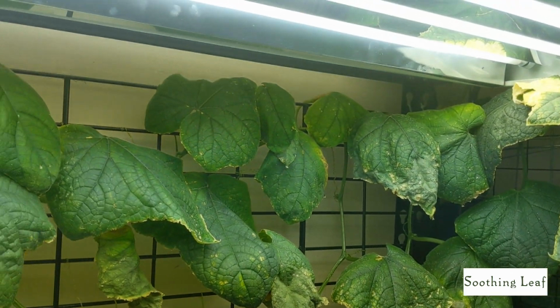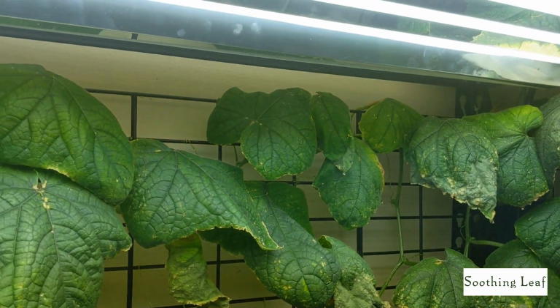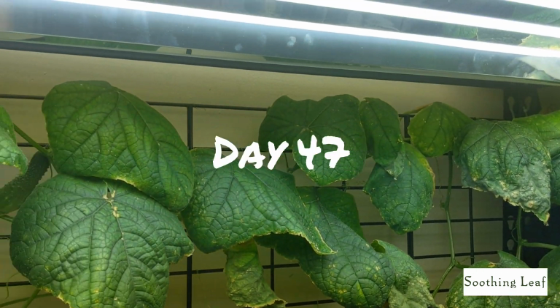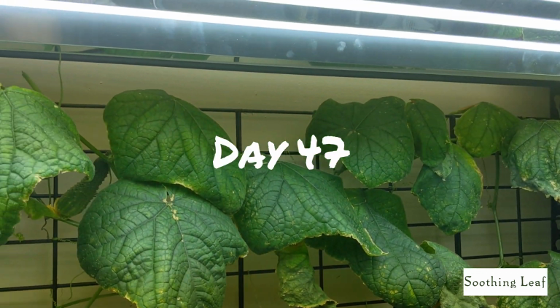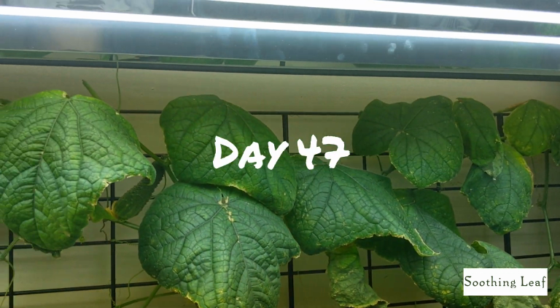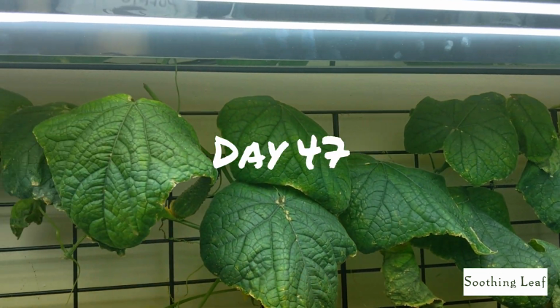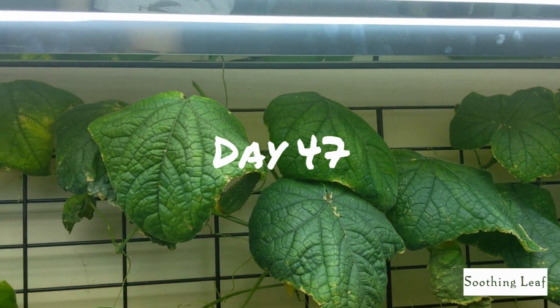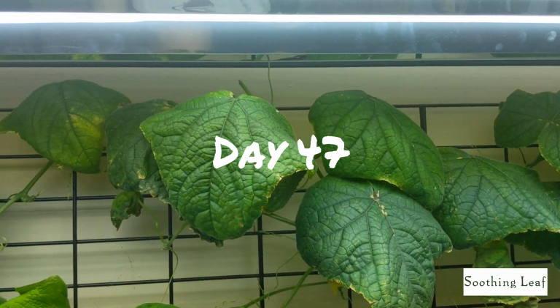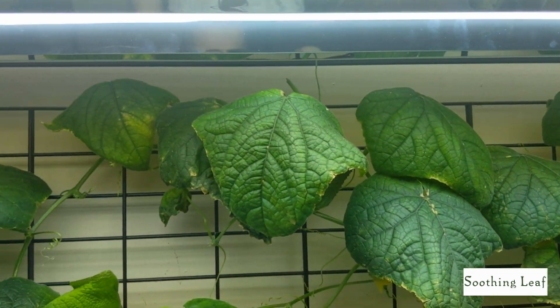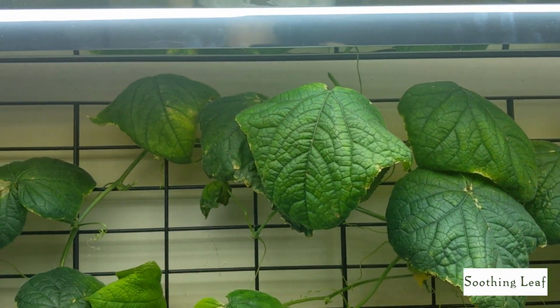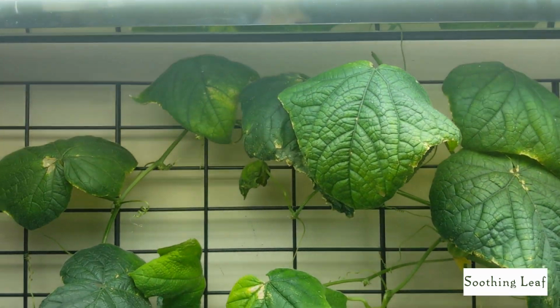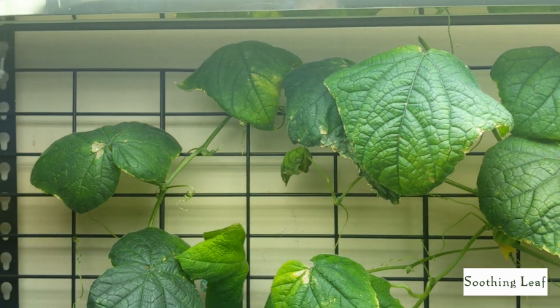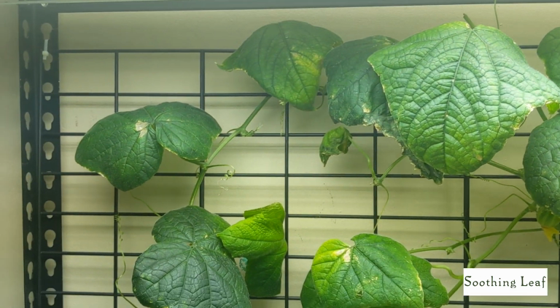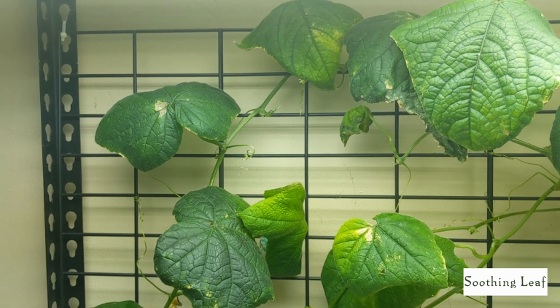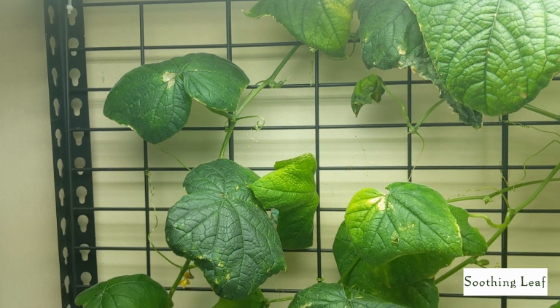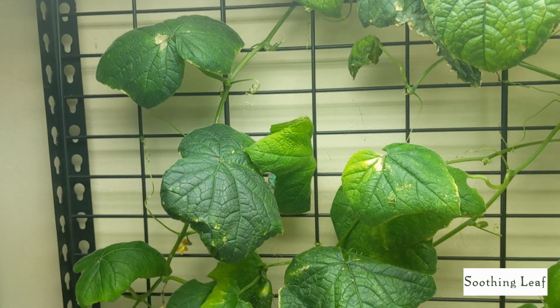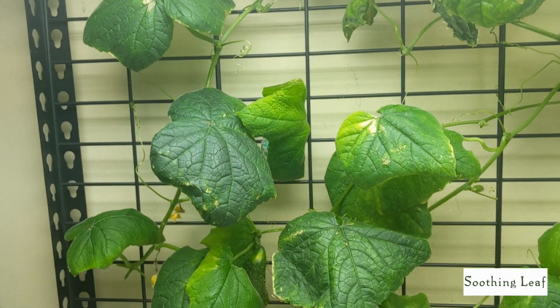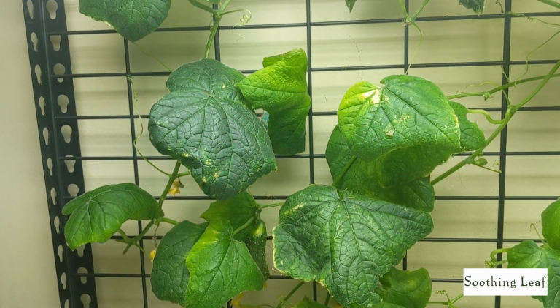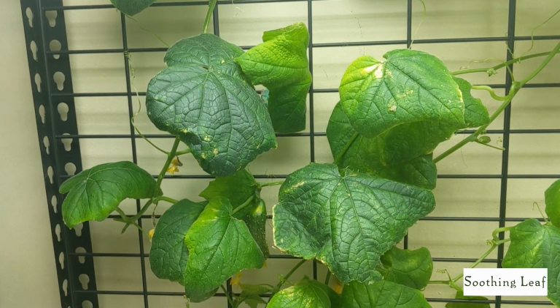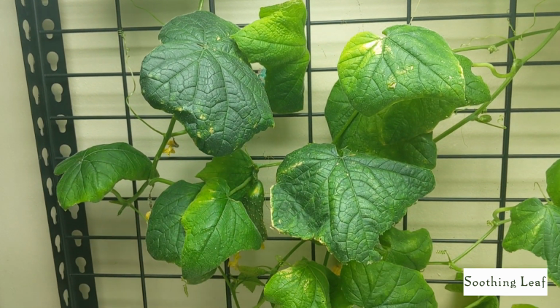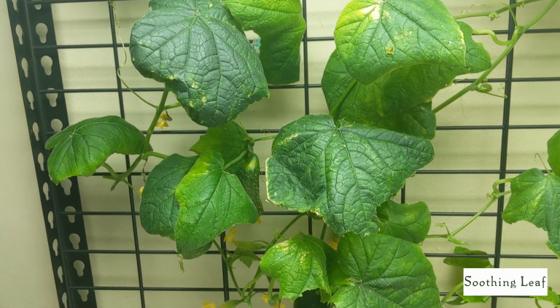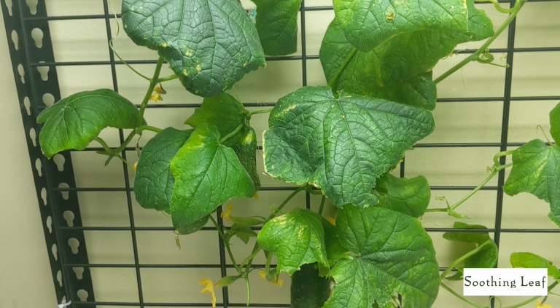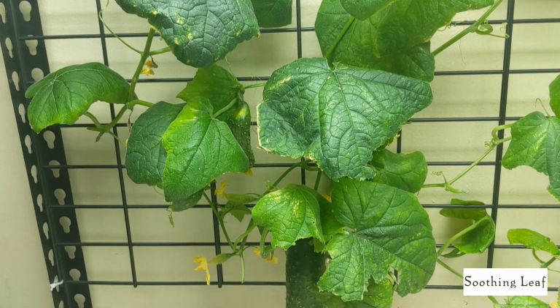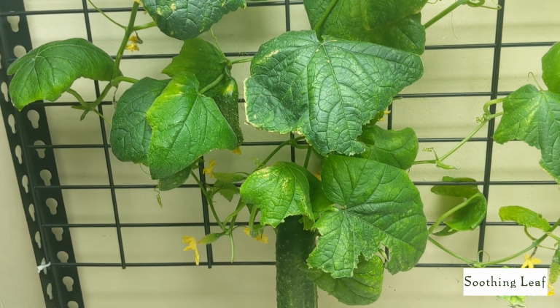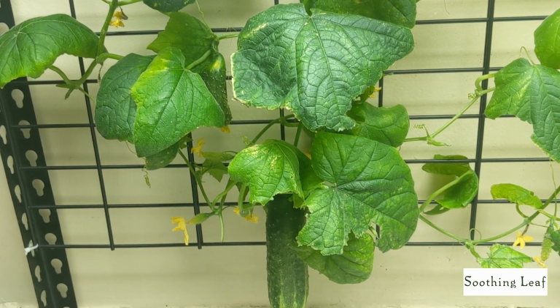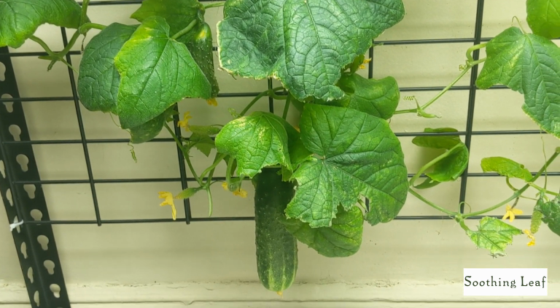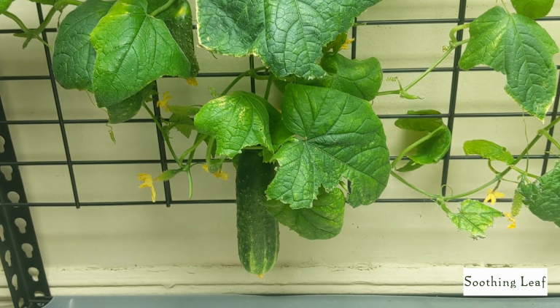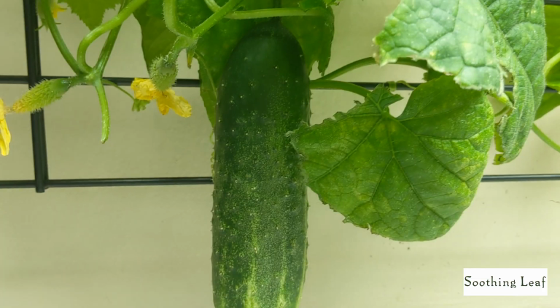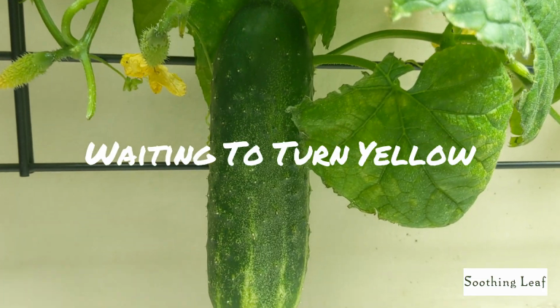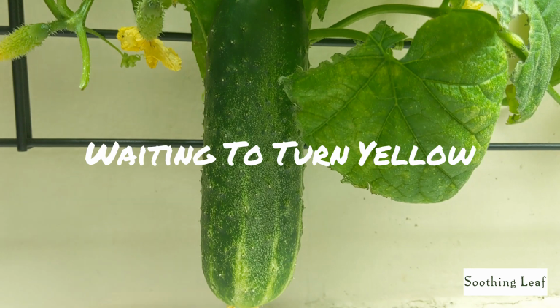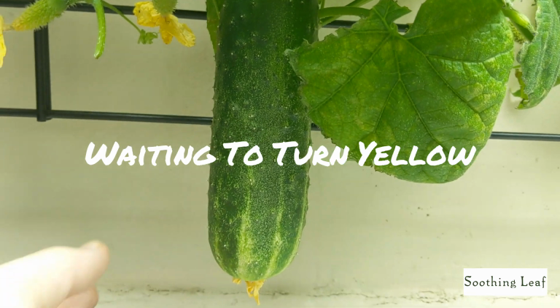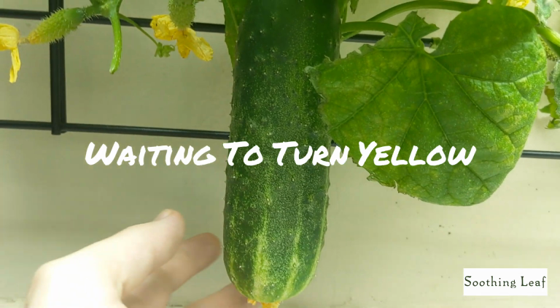Hey guys, welcome back to my garden. Today we have day 47 of the cucumber growth and things are off to a rough start. You can see looking around we do have this one beautiful cucumber that's still growing.